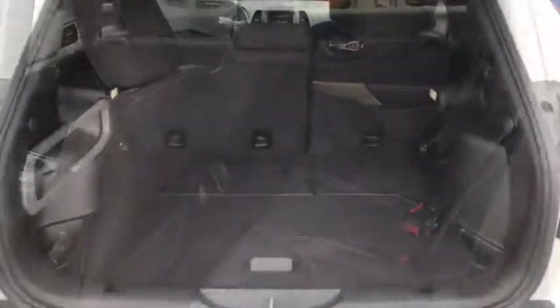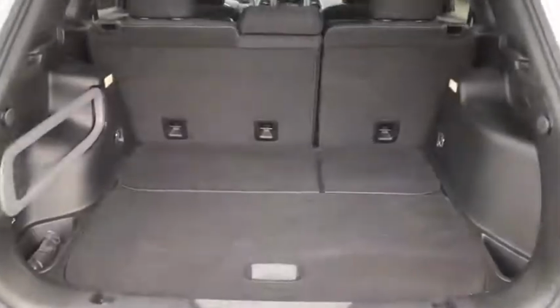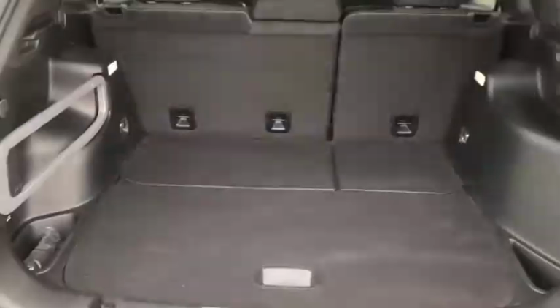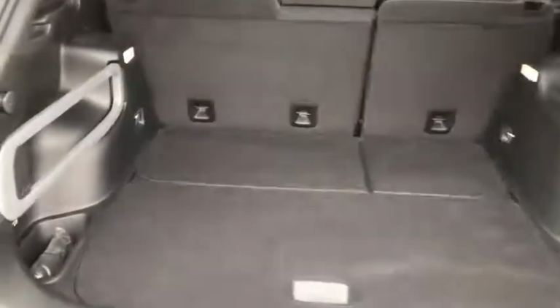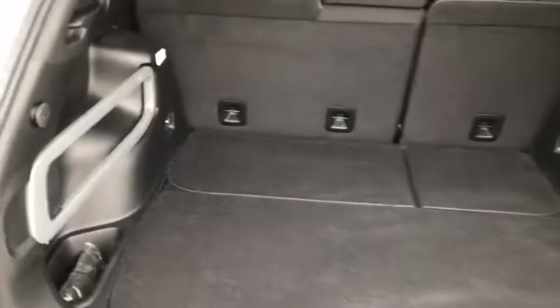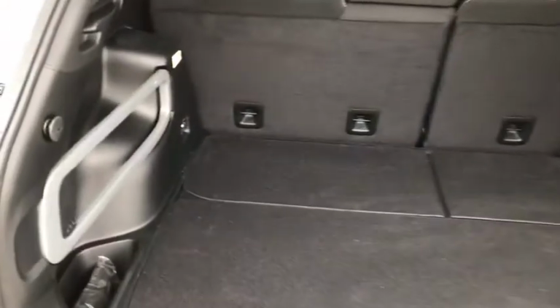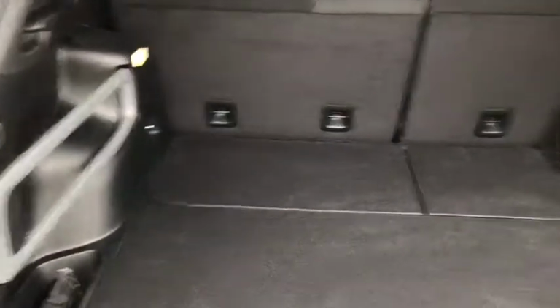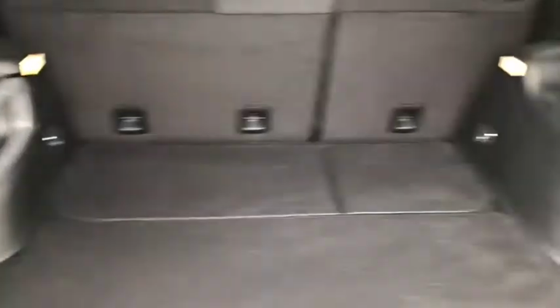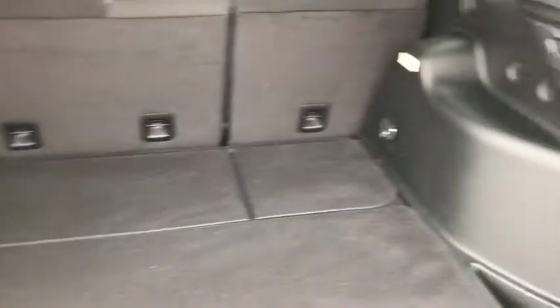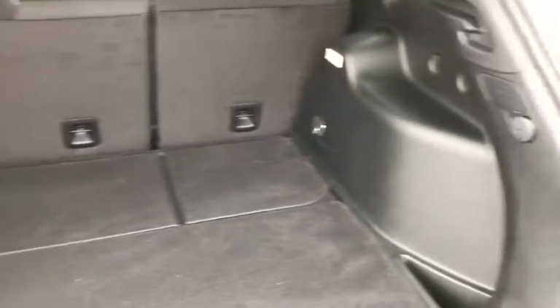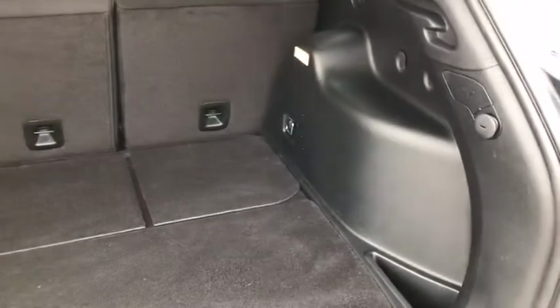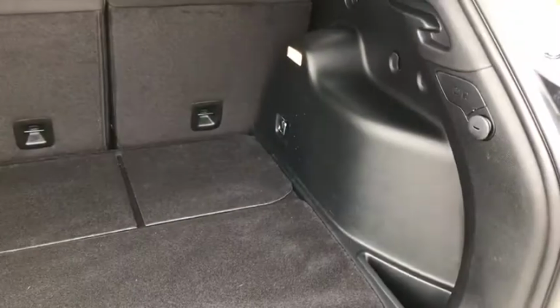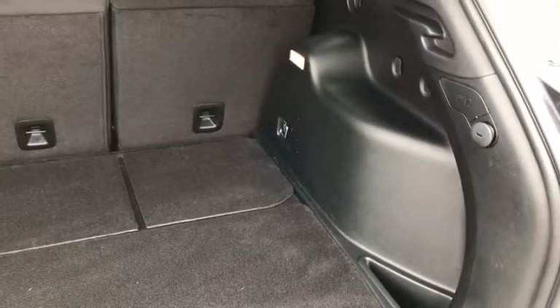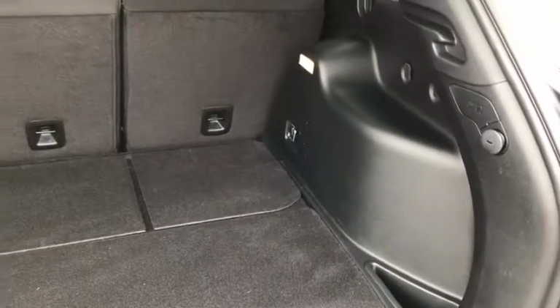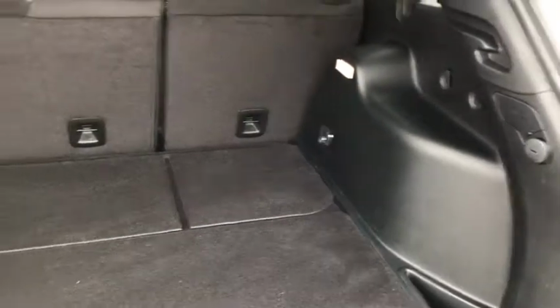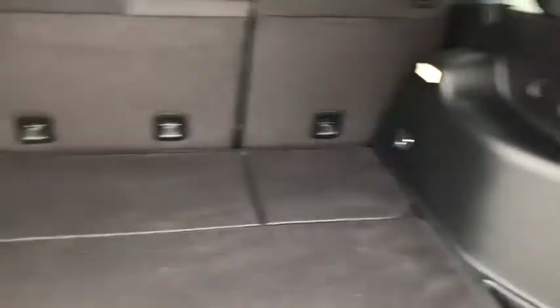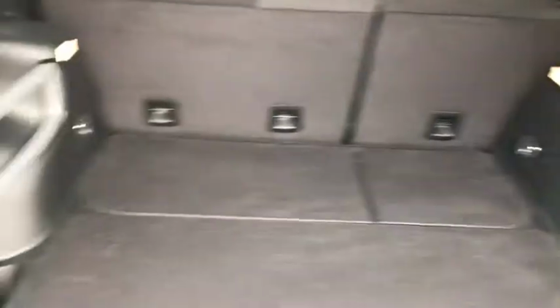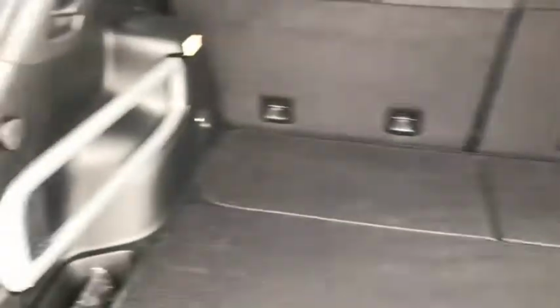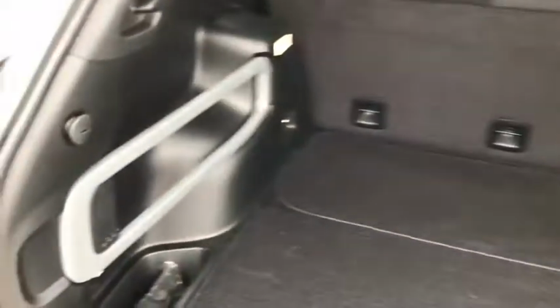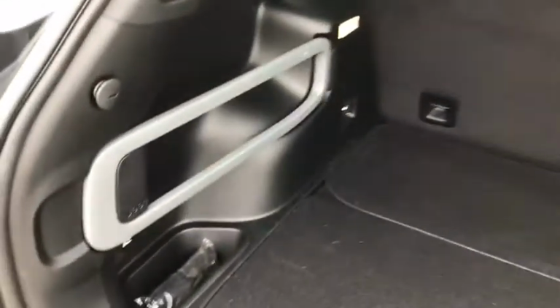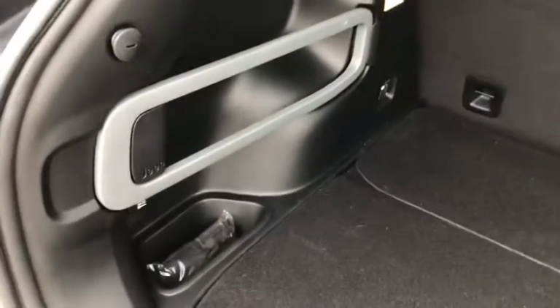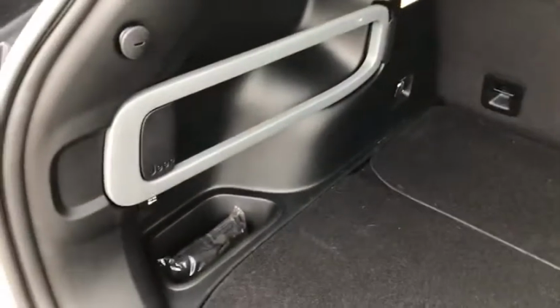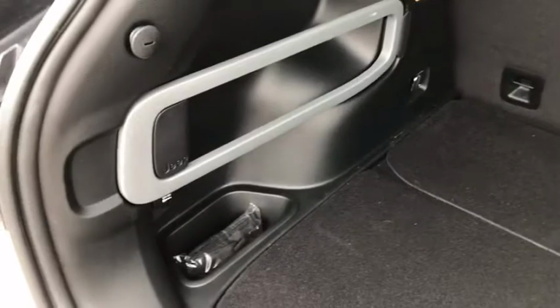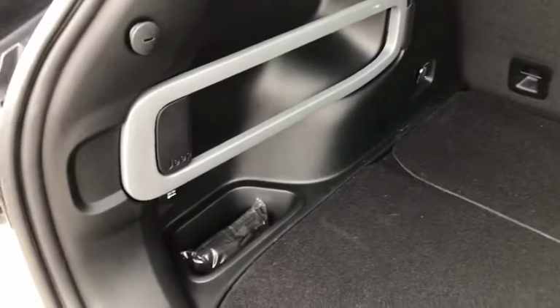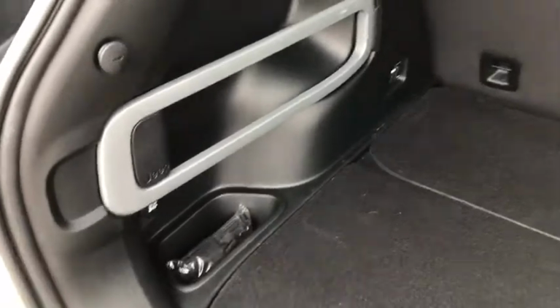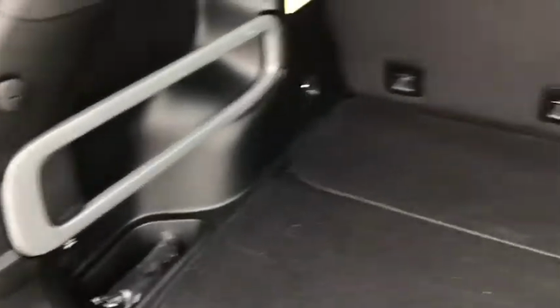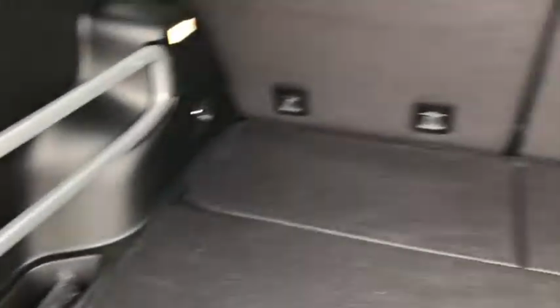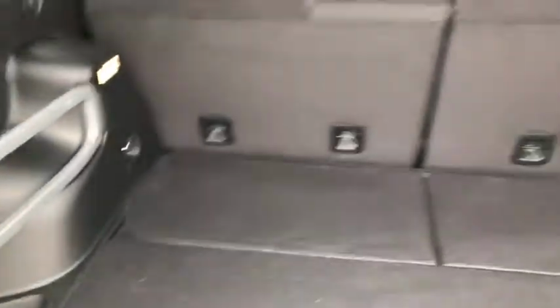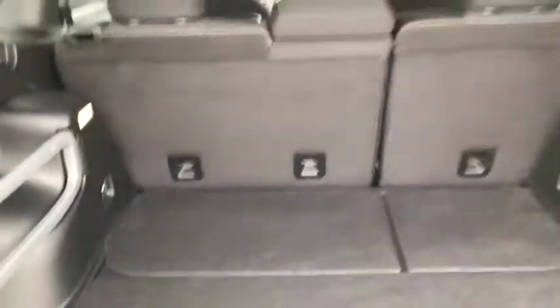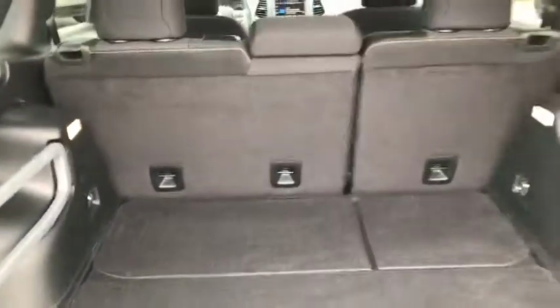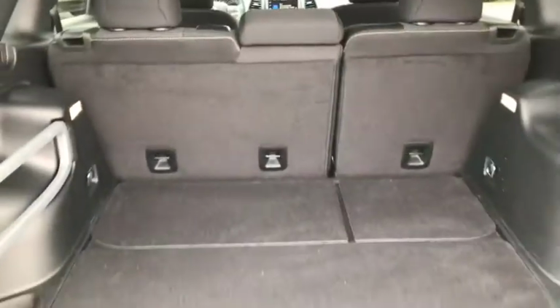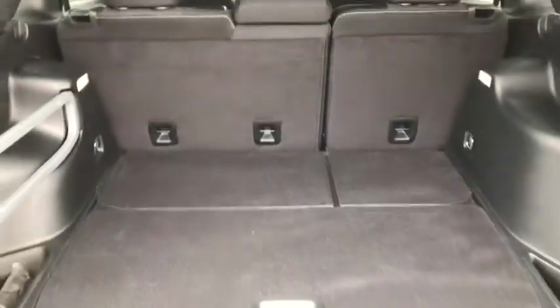Coming into the trunk you can see a nice and spacious trunk. You have some hooks on either side and a storage compartment — just tons of space for all your cargo.